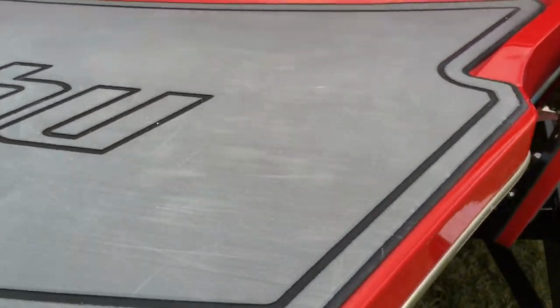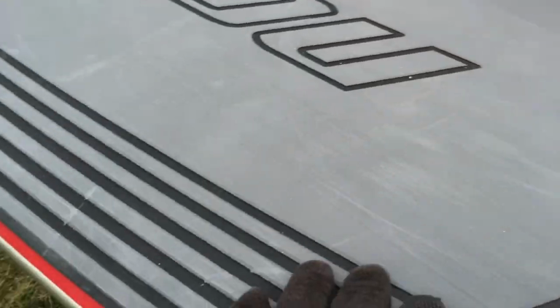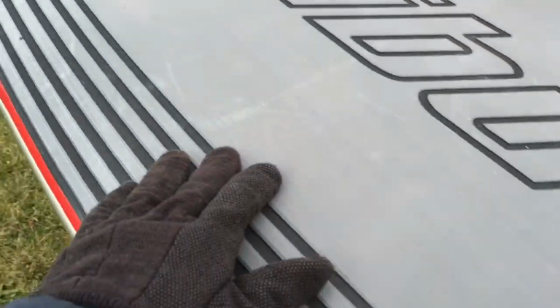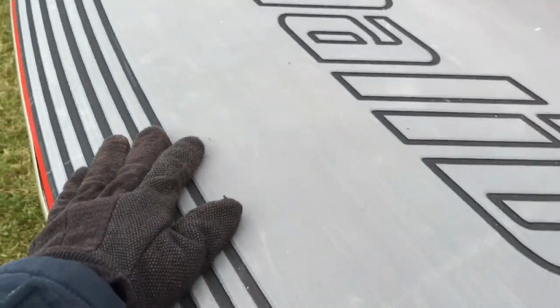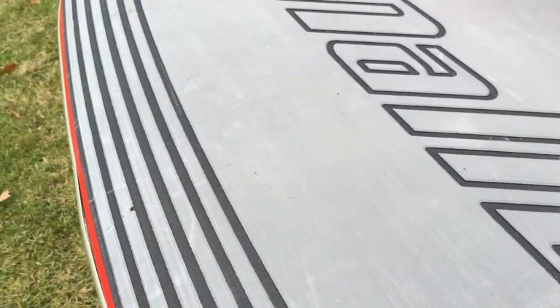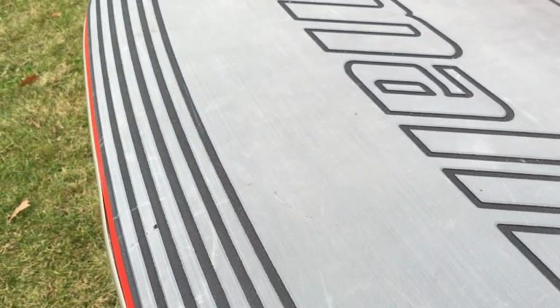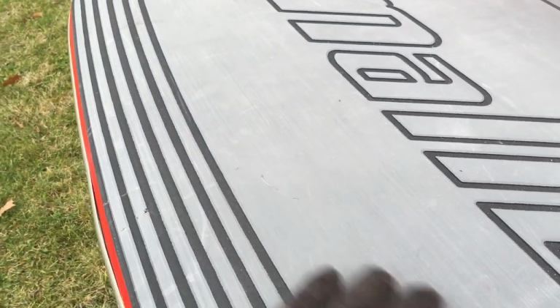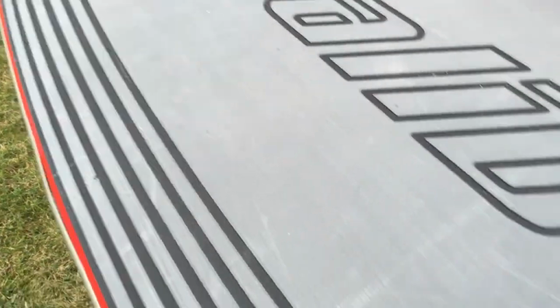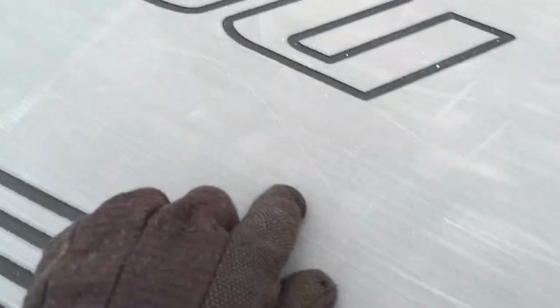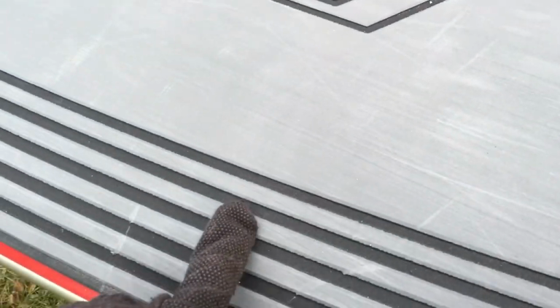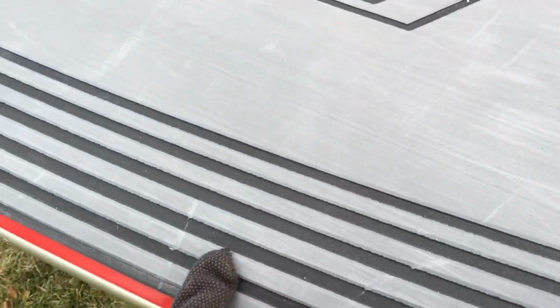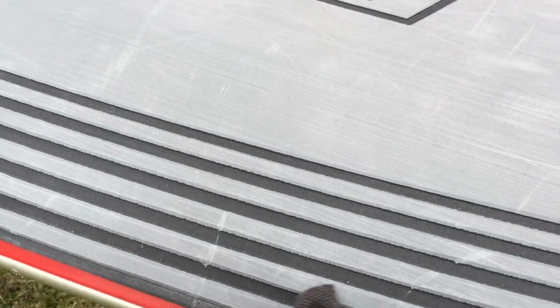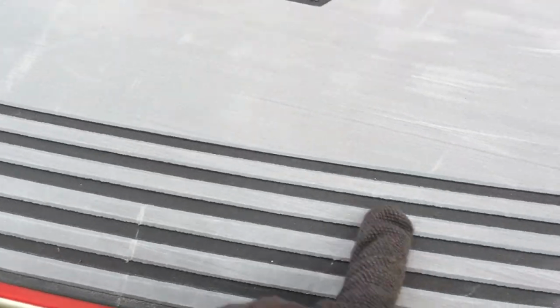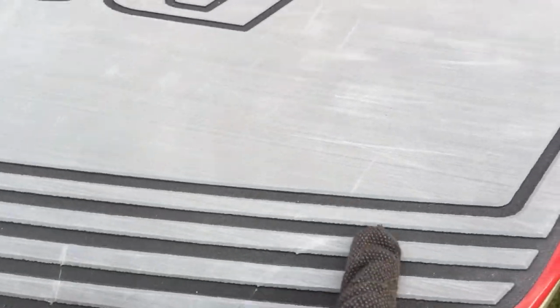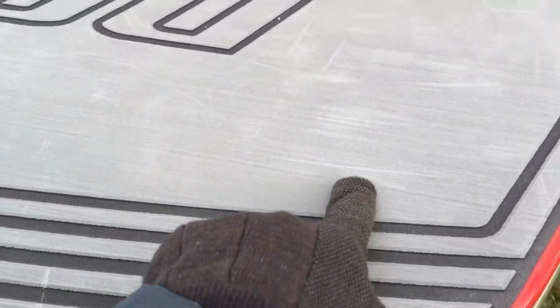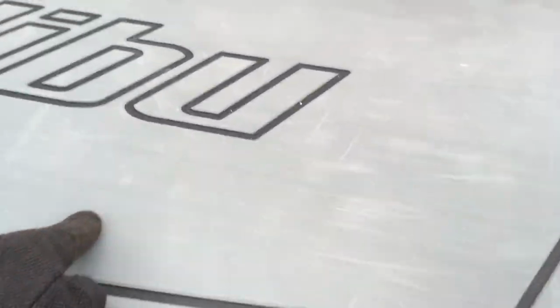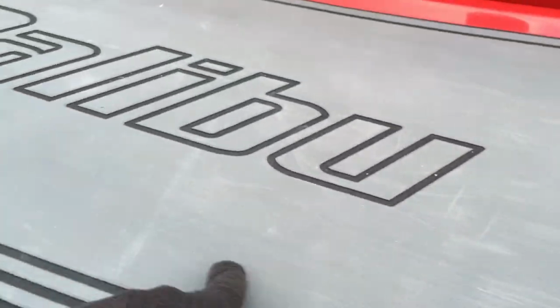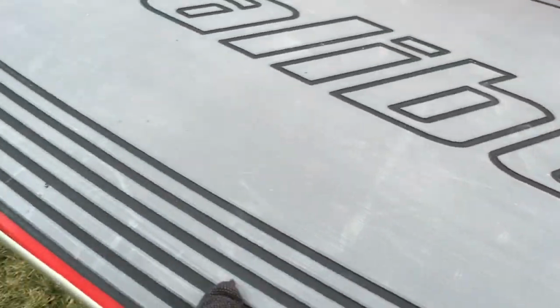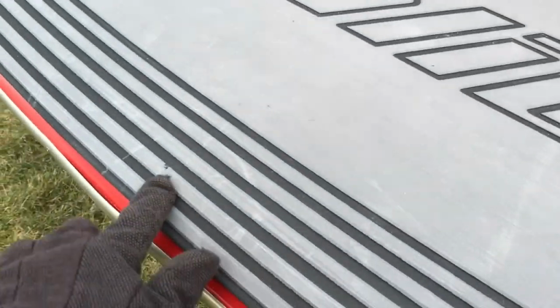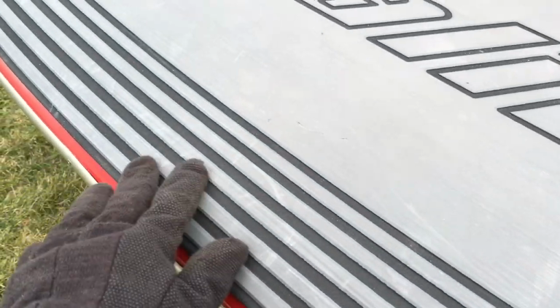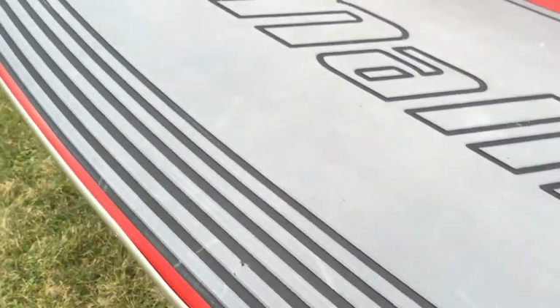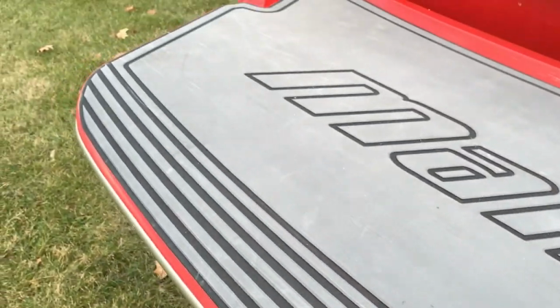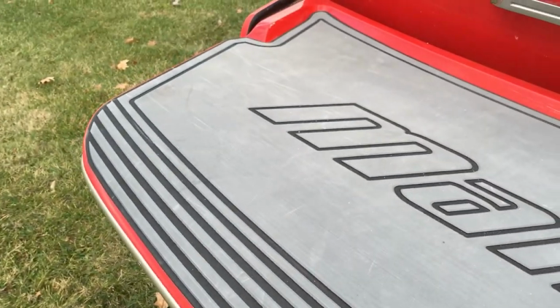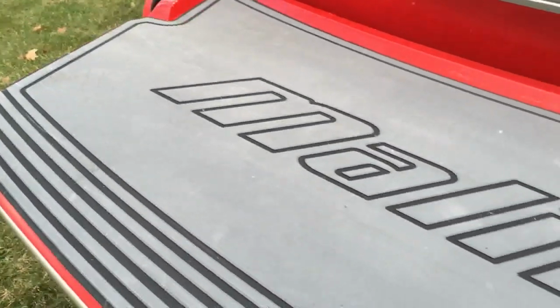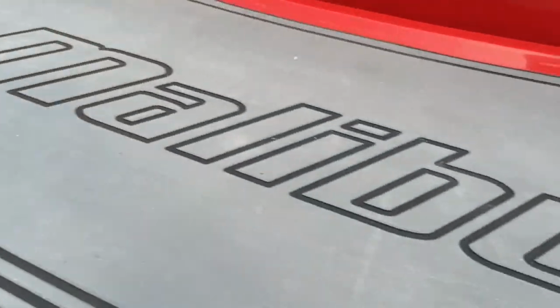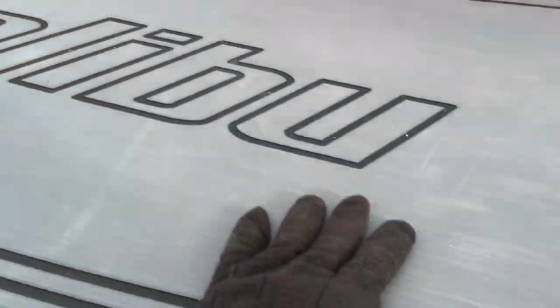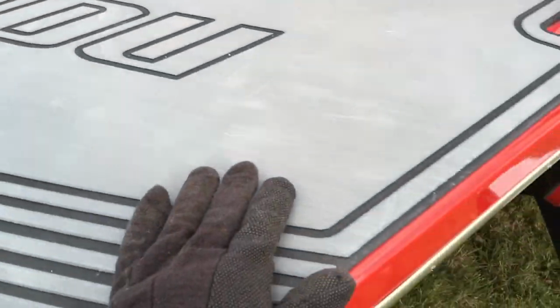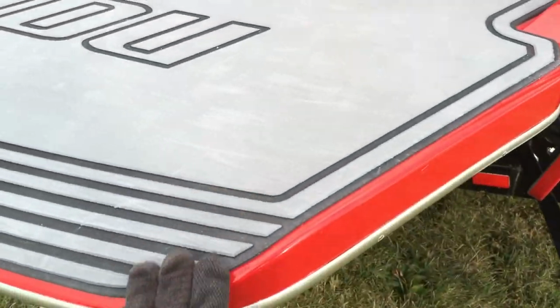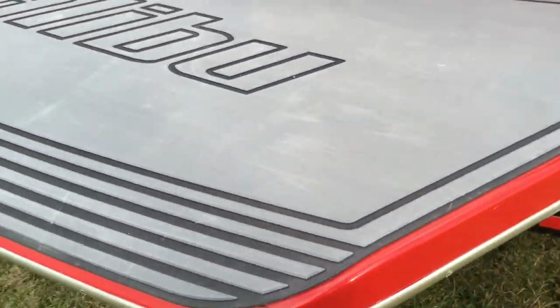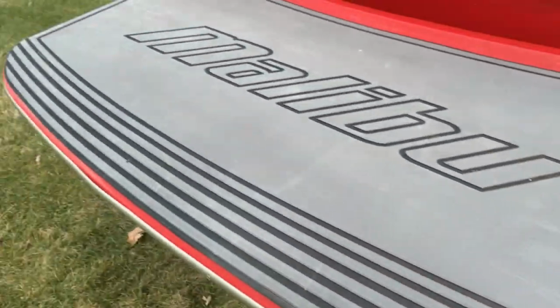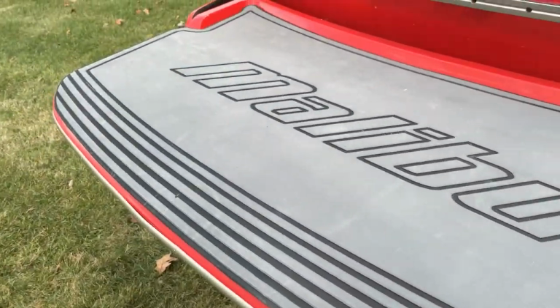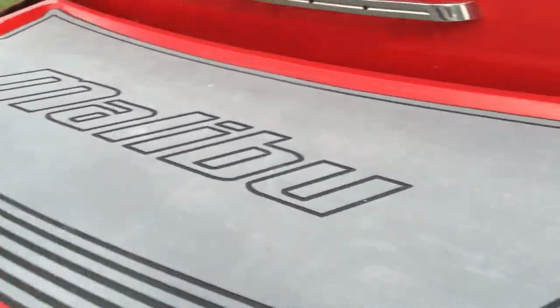And then our platform — there are some small scratches in the traction pad just from wakeboard fins and people climbing in and out of the boat. So normal wear and tear.